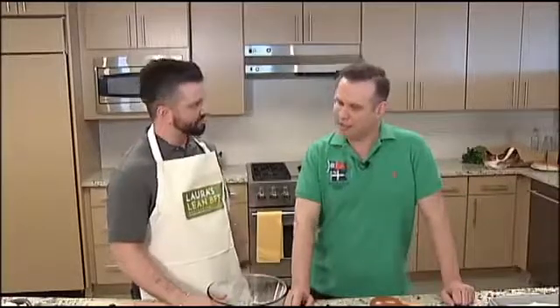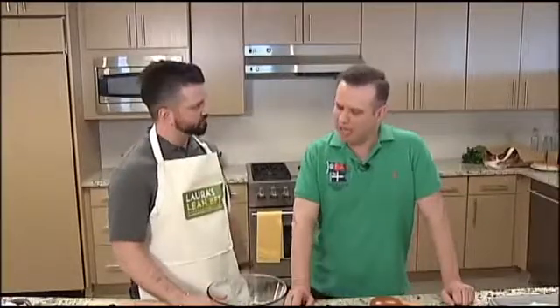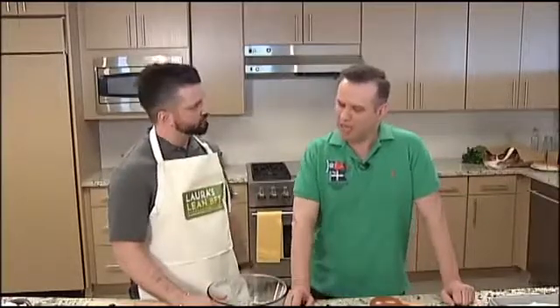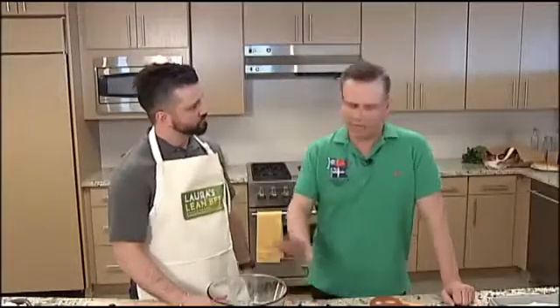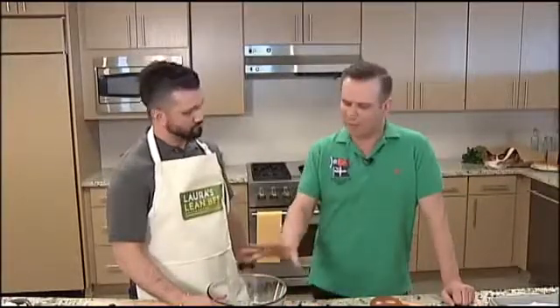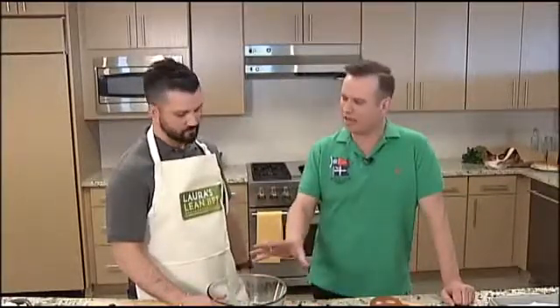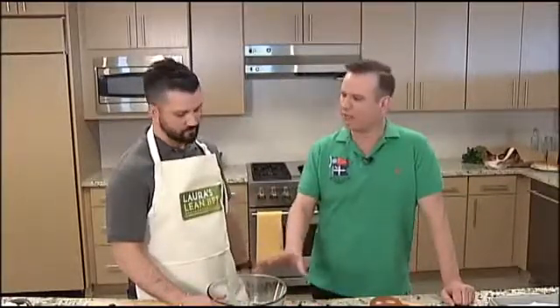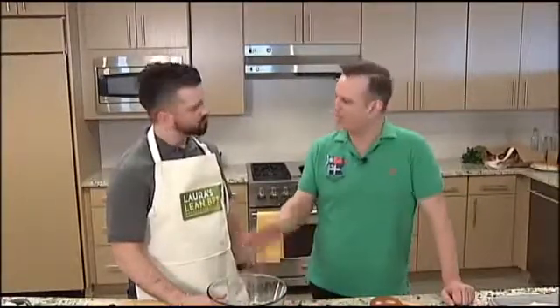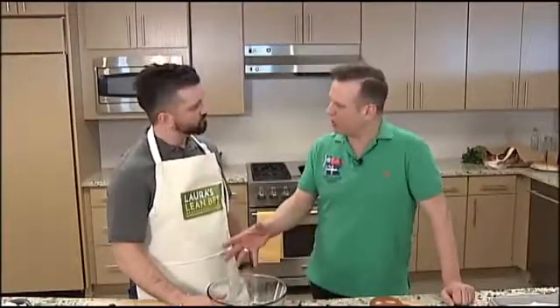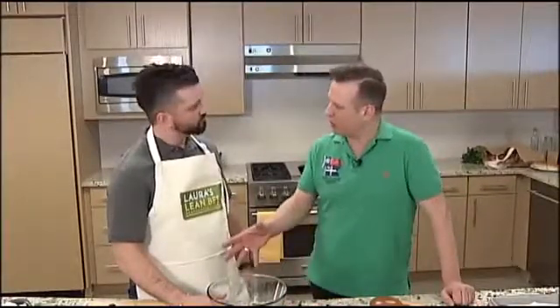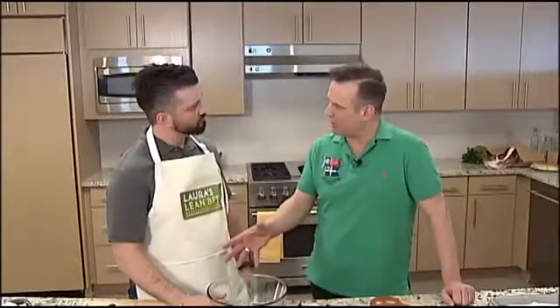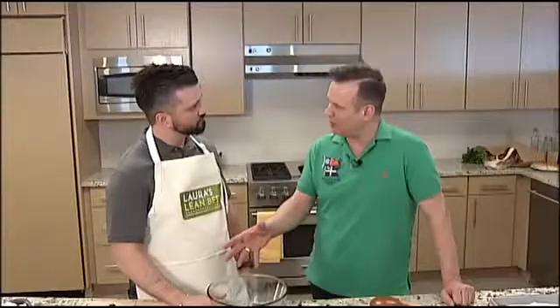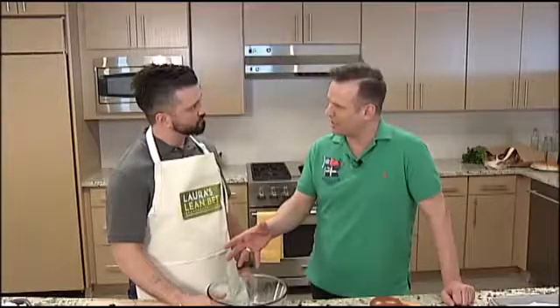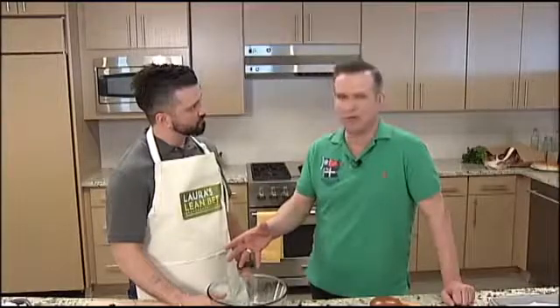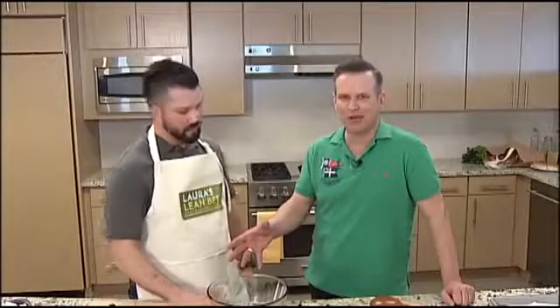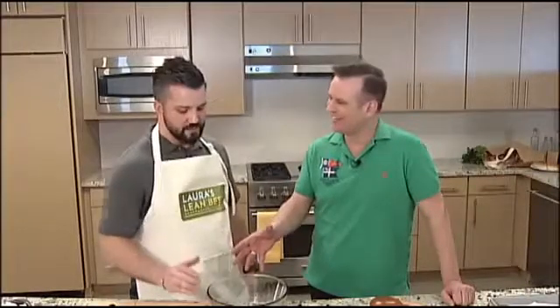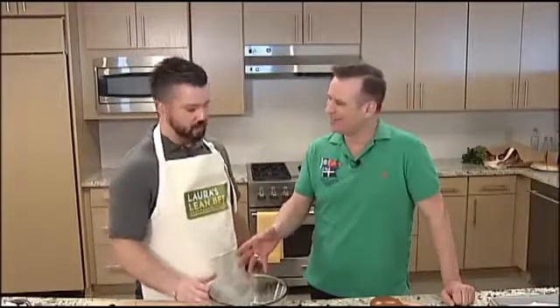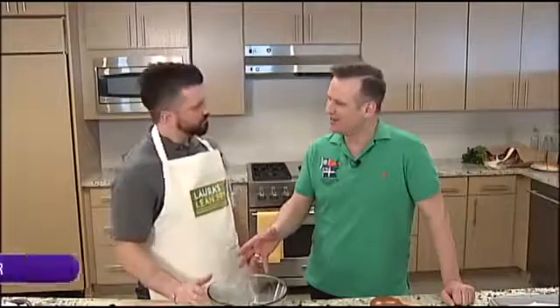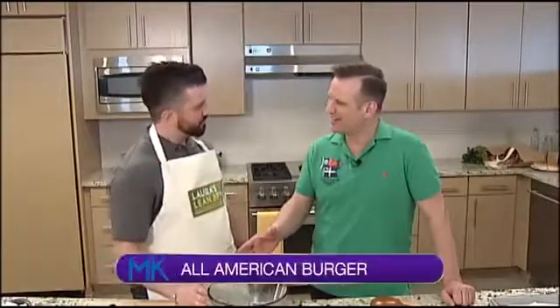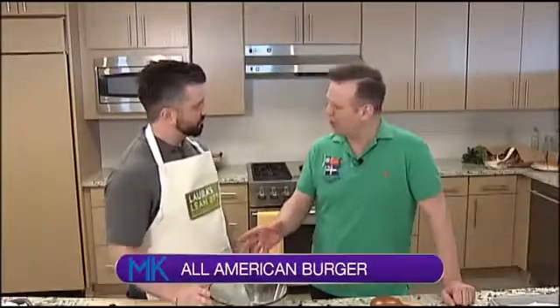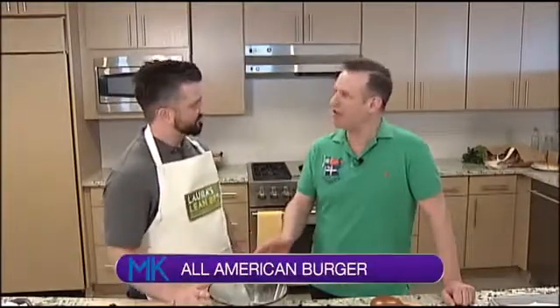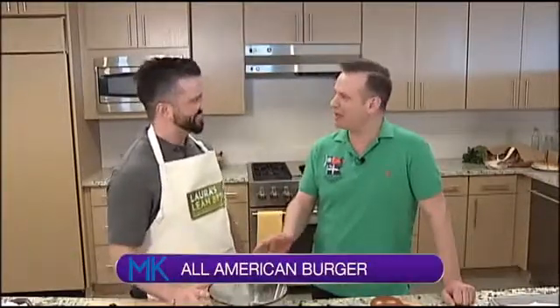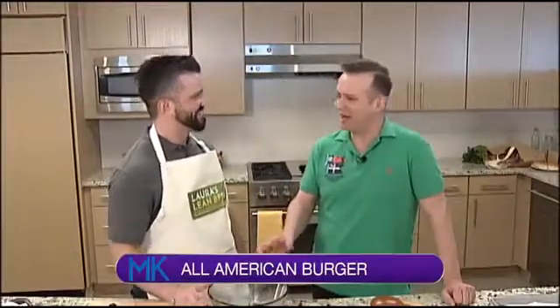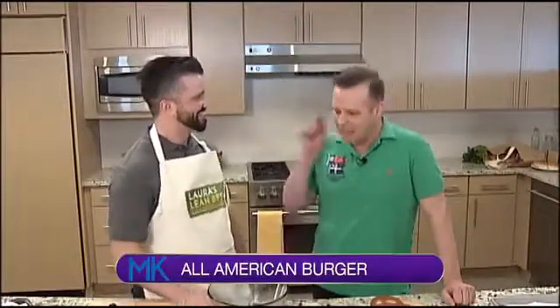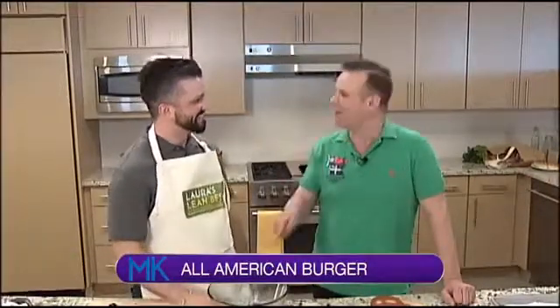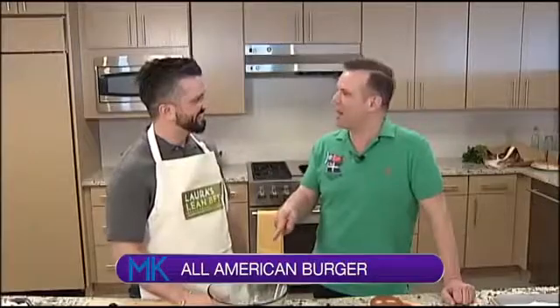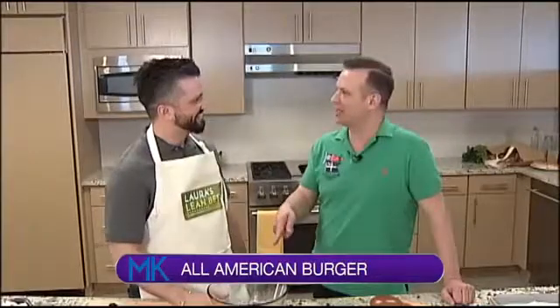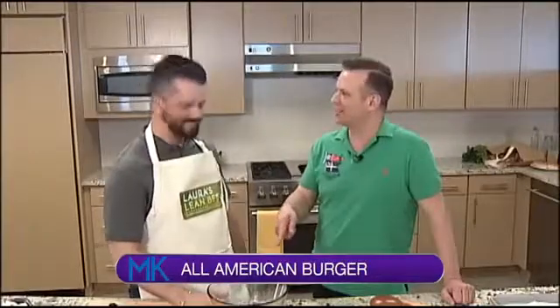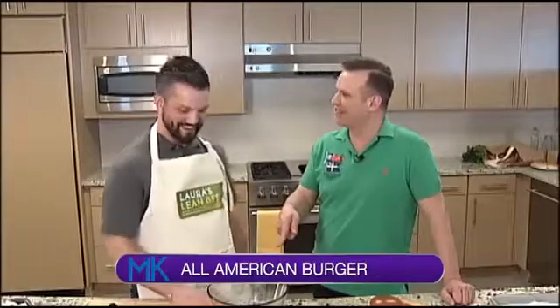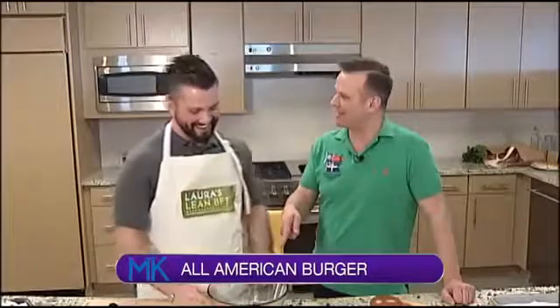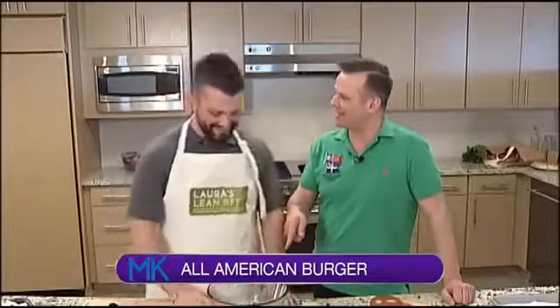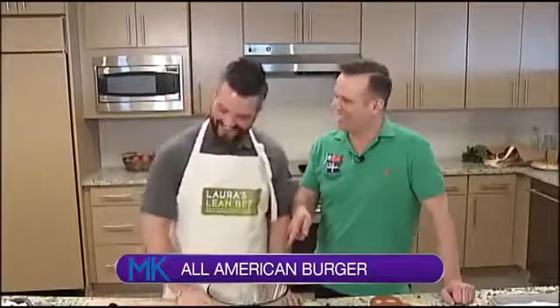So where do we start with making the burger today? What have you decided to call it? This is the All-American Burger. The All-American Burger — and it's going to be eaten by an Aussie. You do realize that? Yes sir.